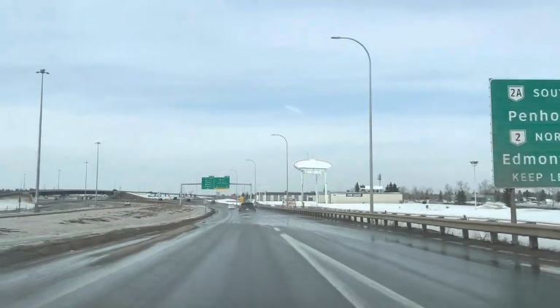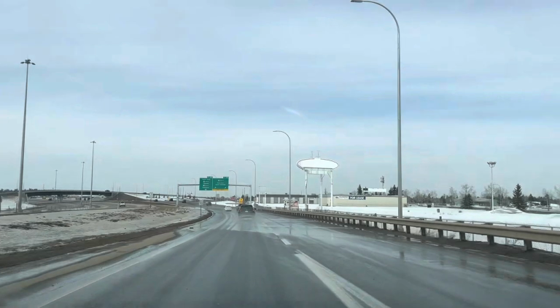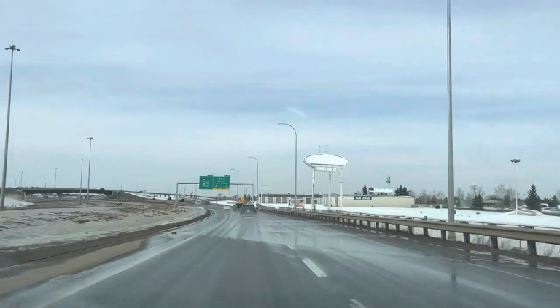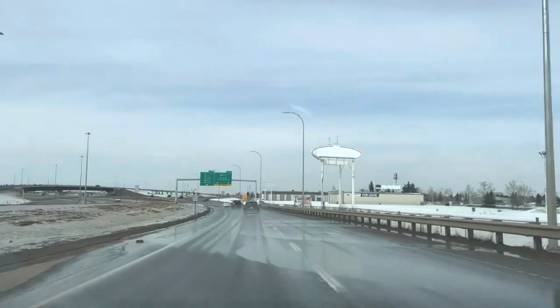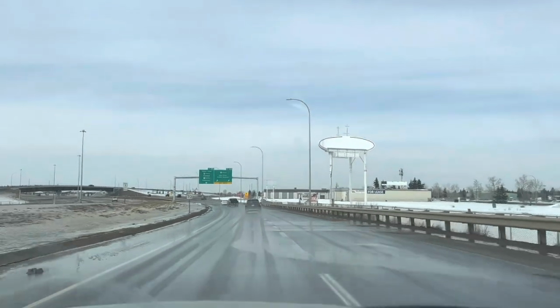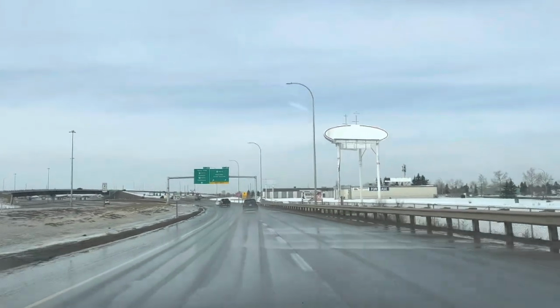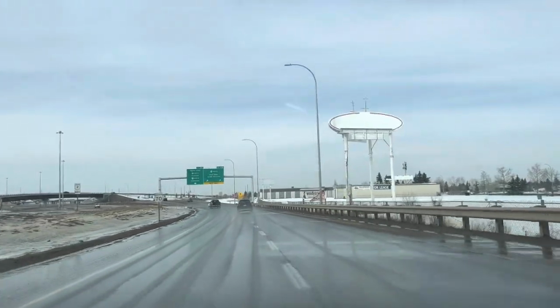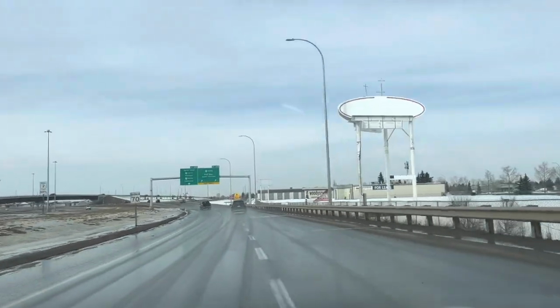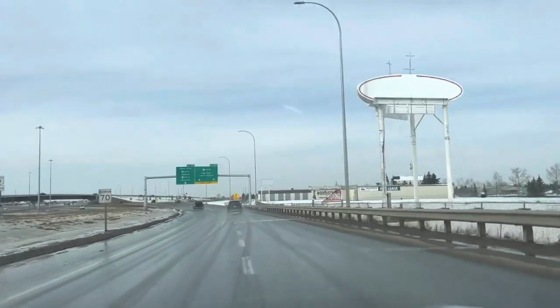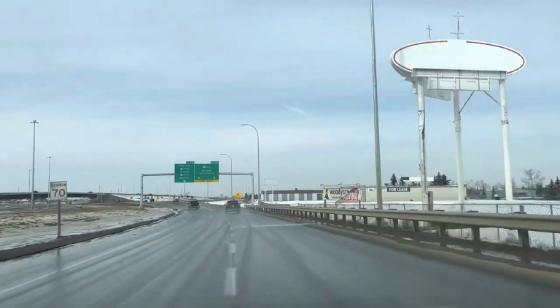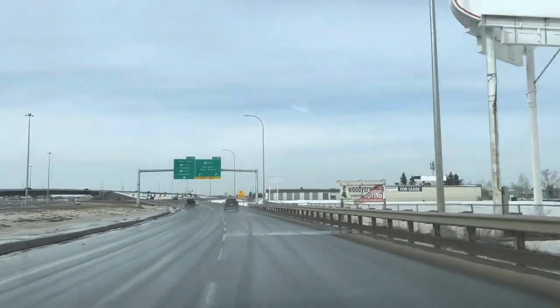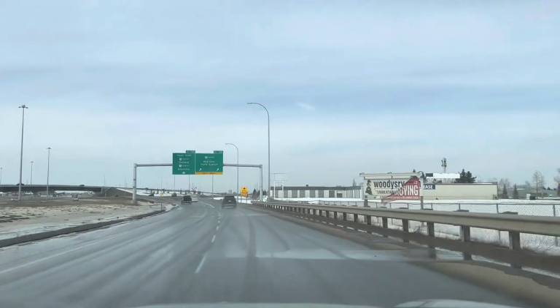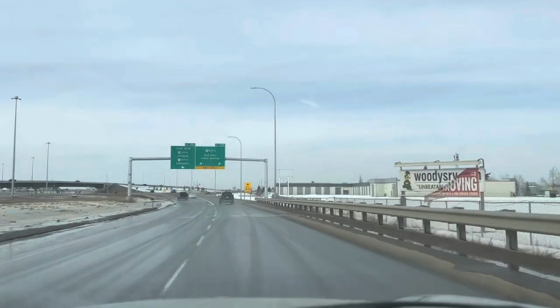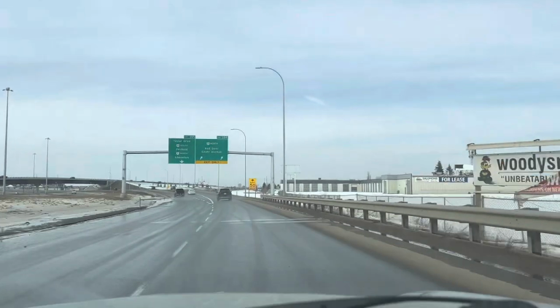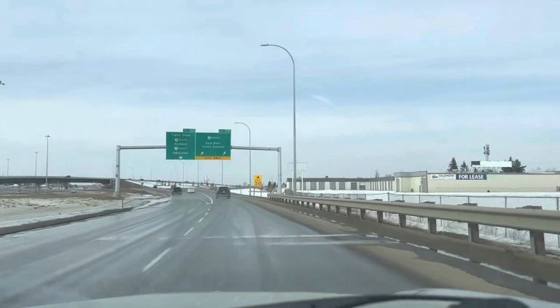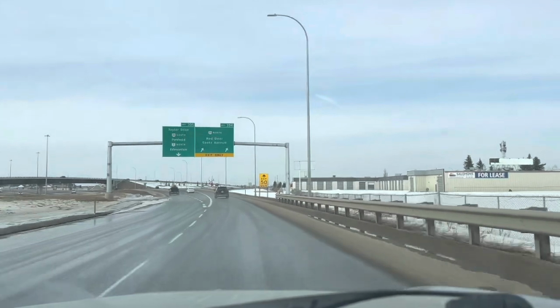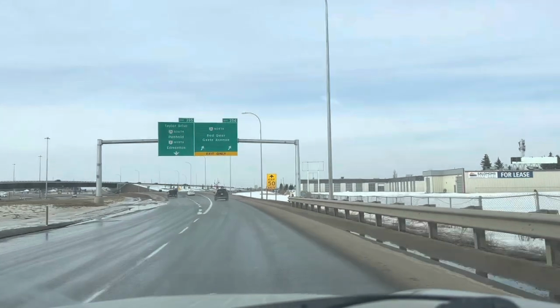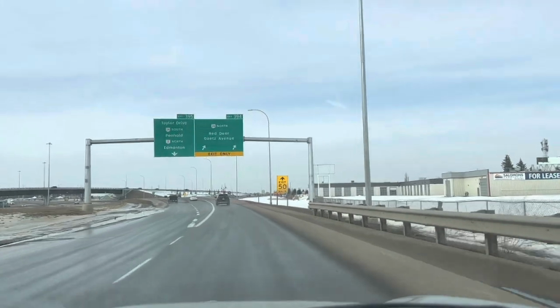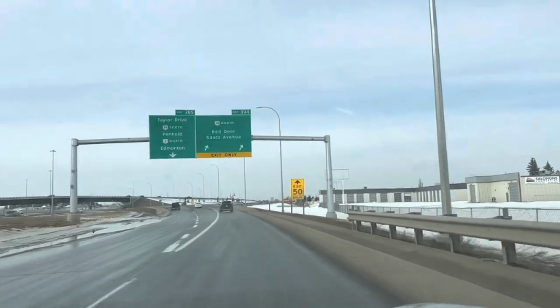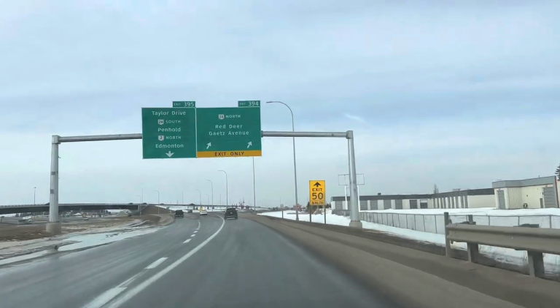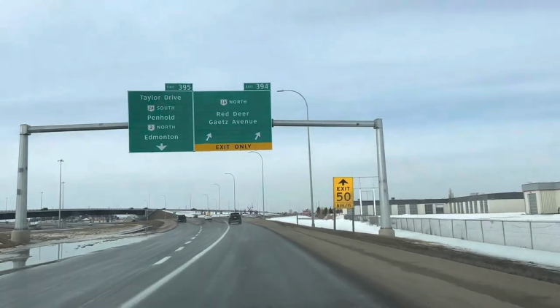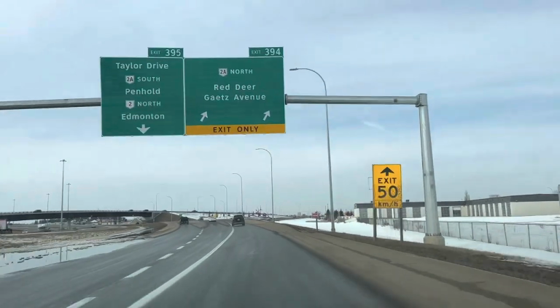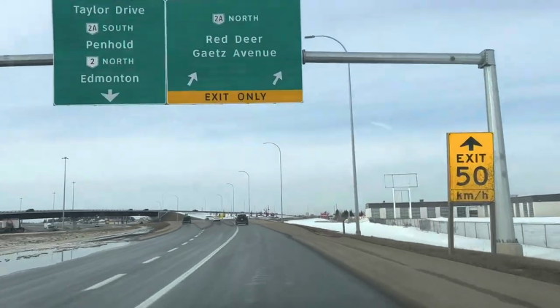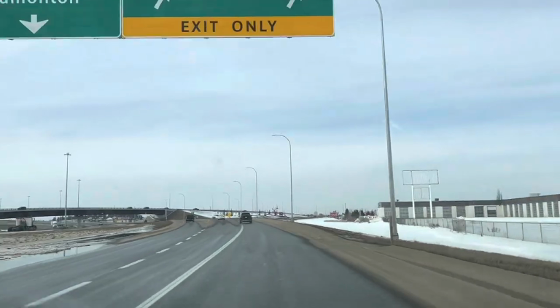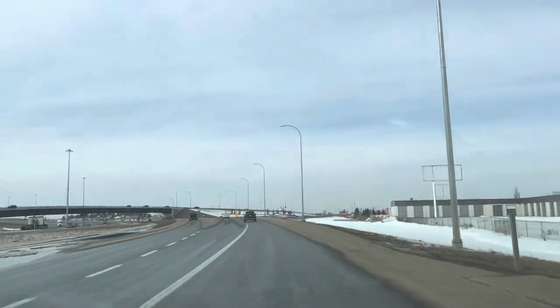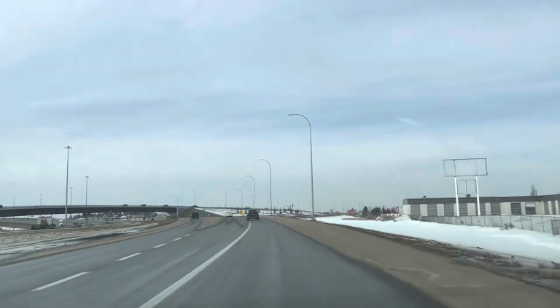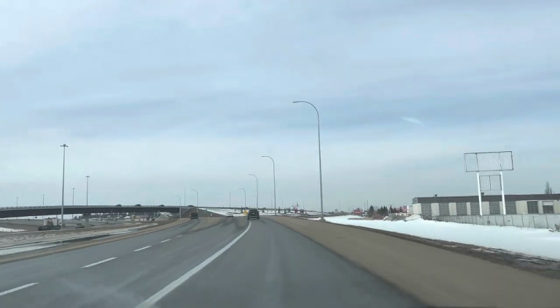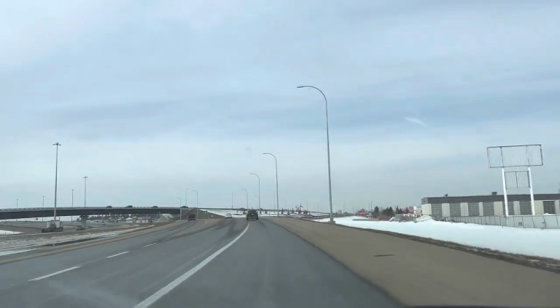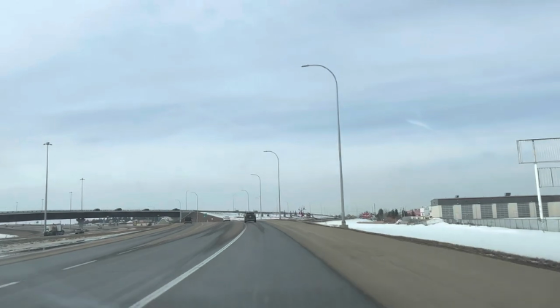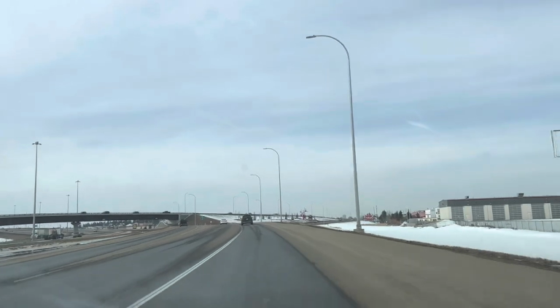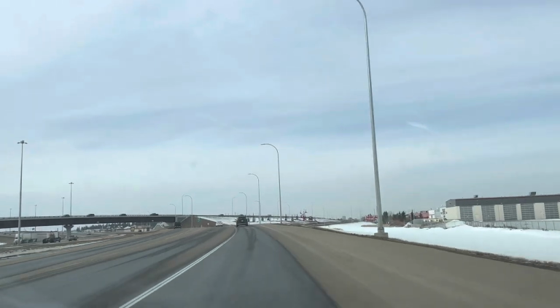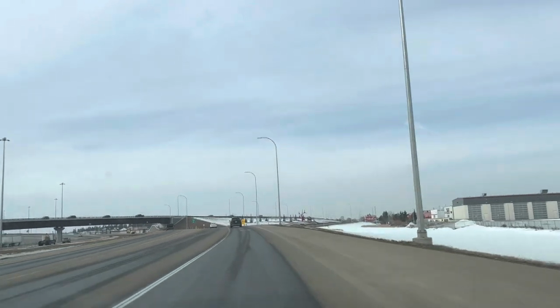We're going to slow down to show you the Red Deer logo signage, and then we'll slow down at the Red Deer Polytechnic so you can see the actual spelling of their name.